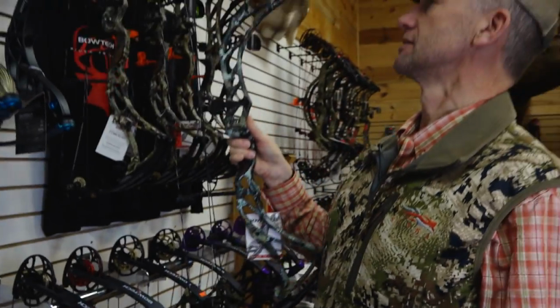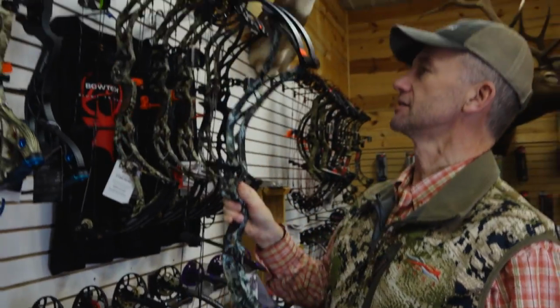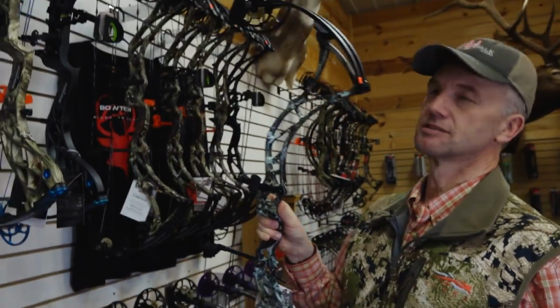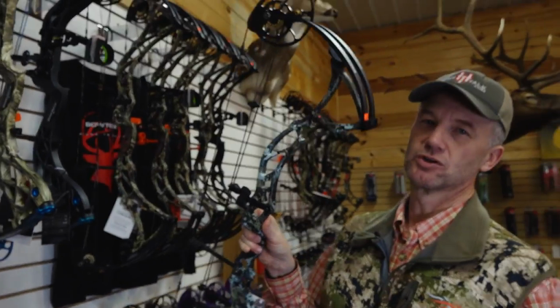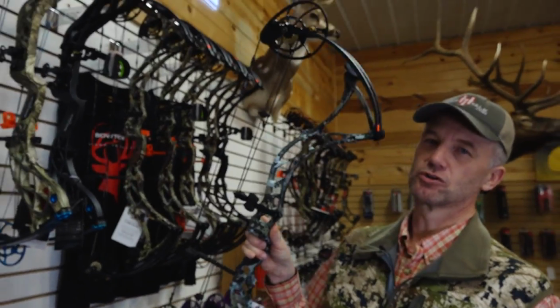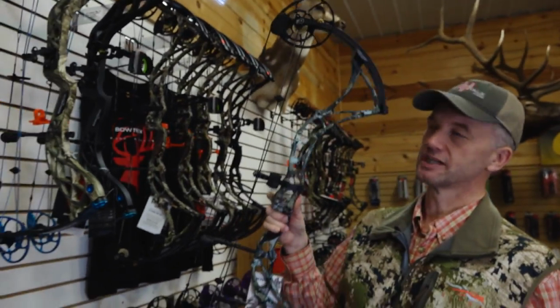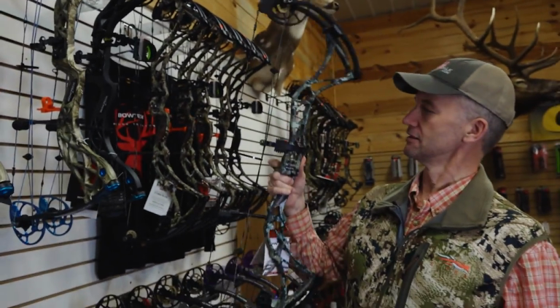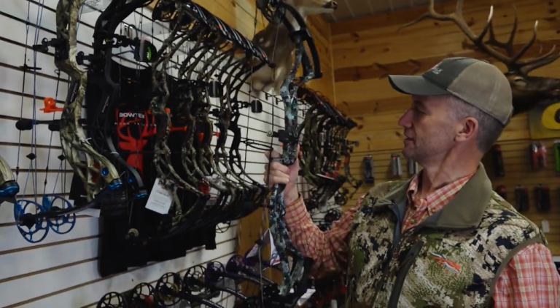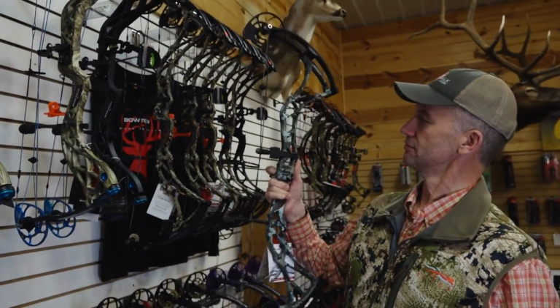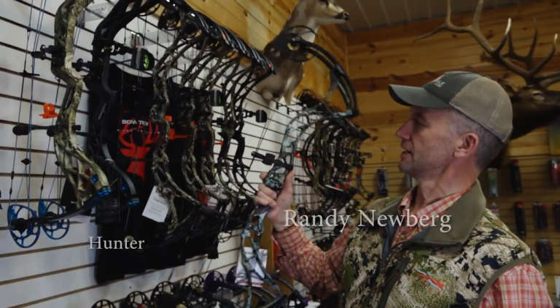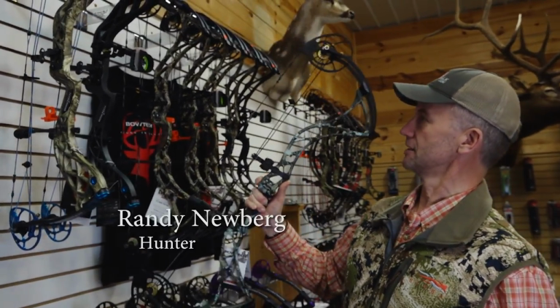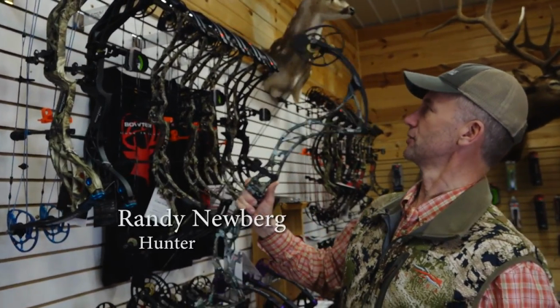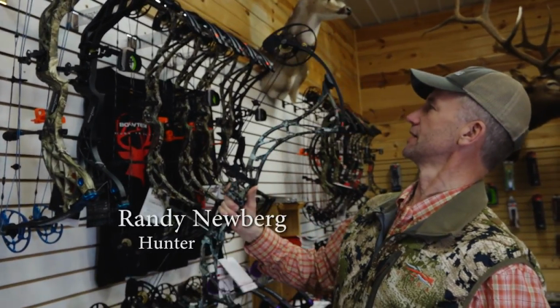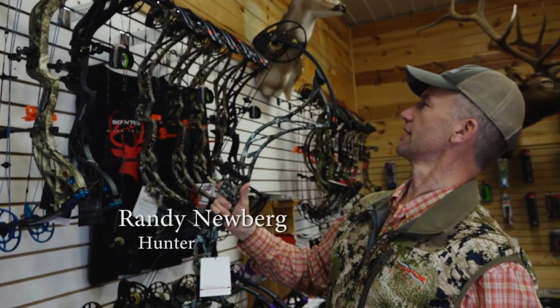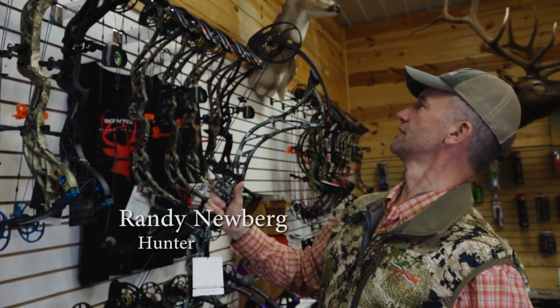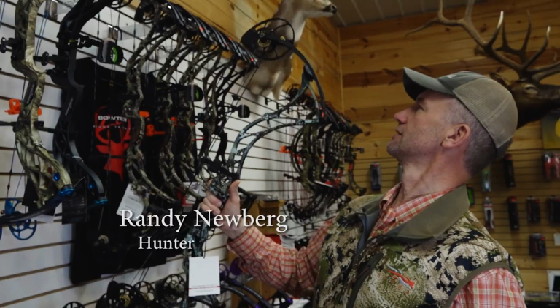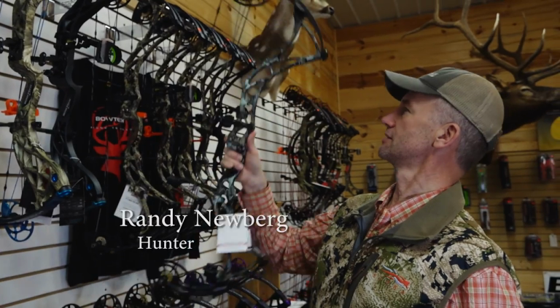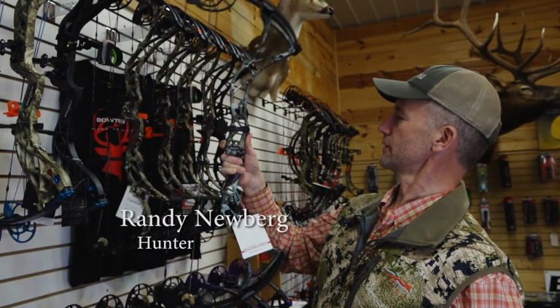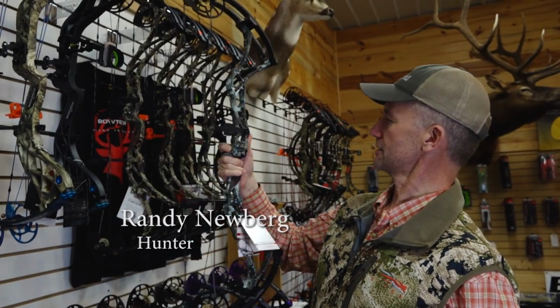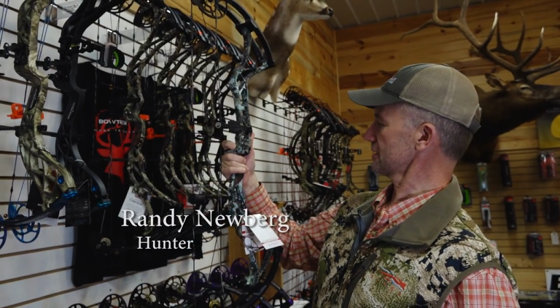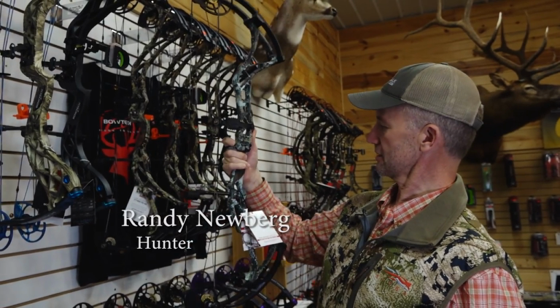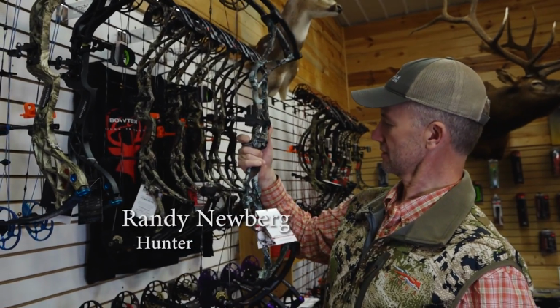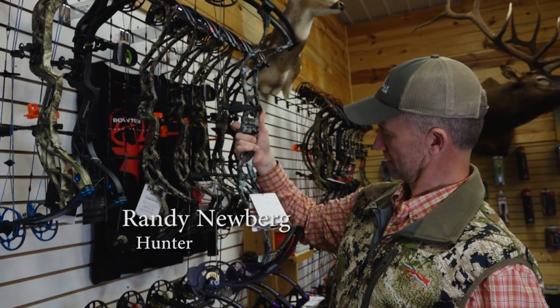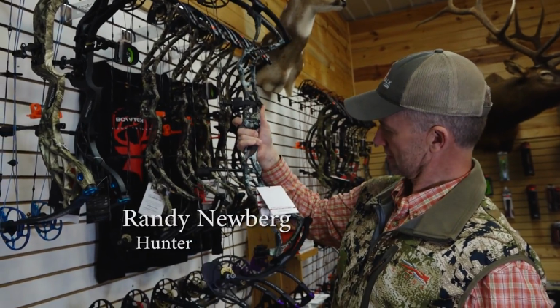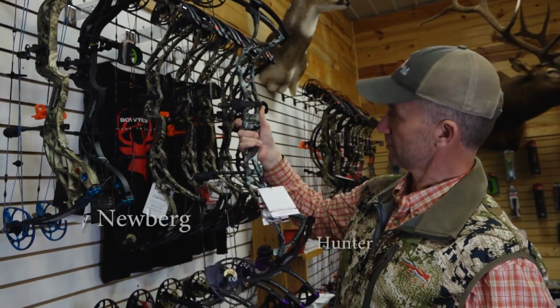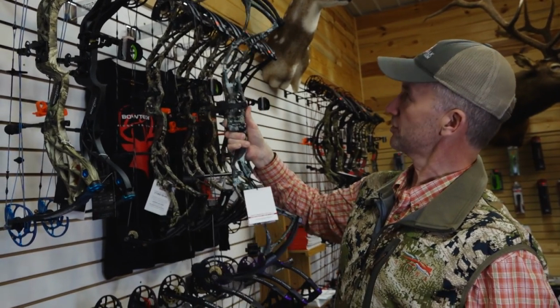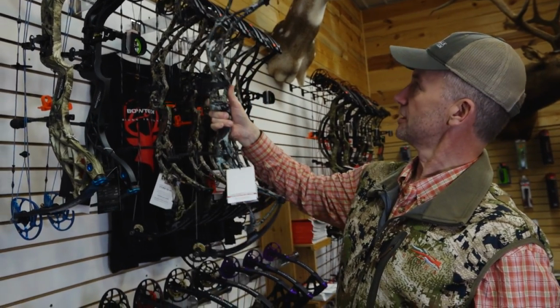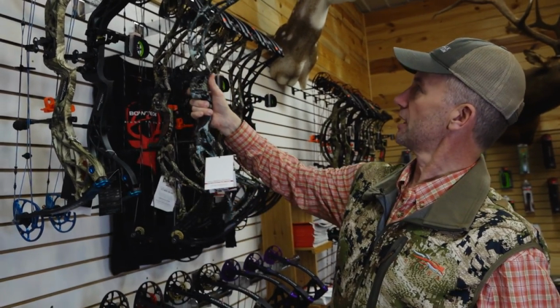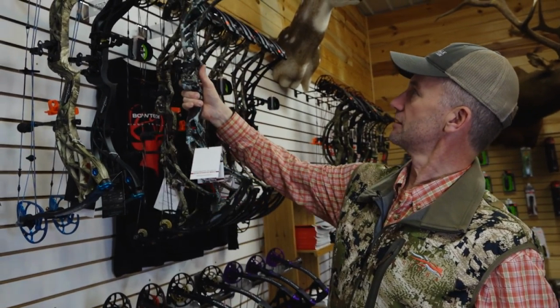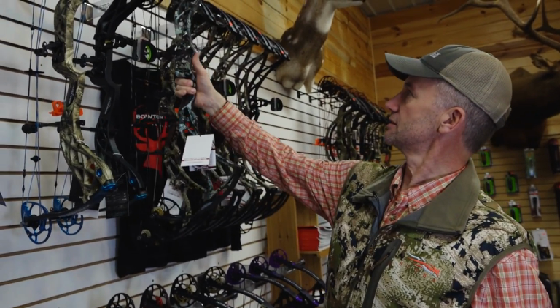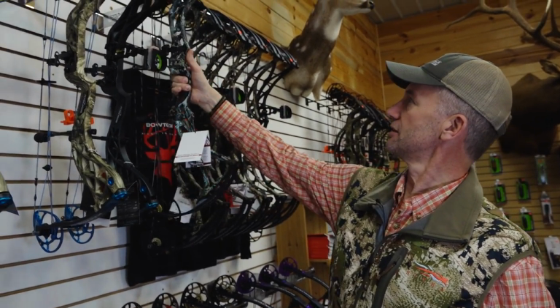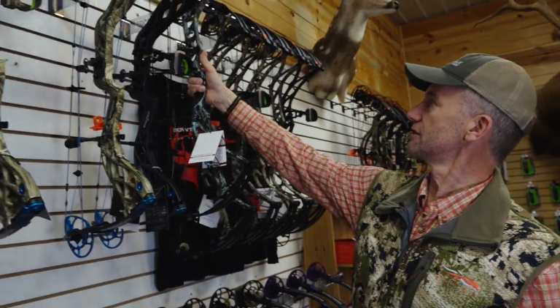This is the bow I'm ordering — mine is going to be a Reign Seven. This is a Reign Six. Same Optifade pattern, same everything.